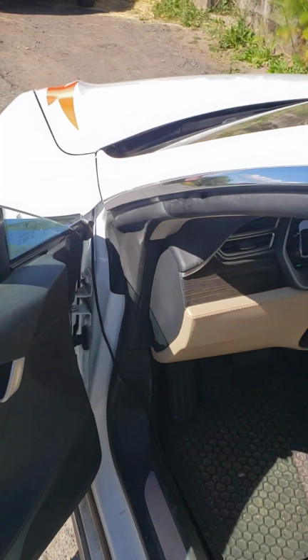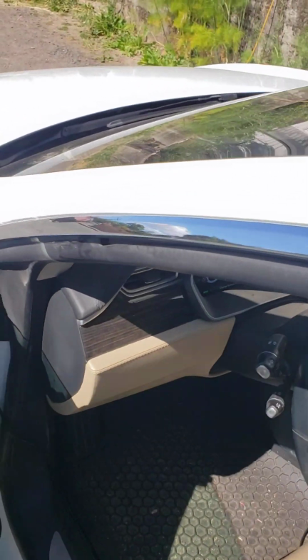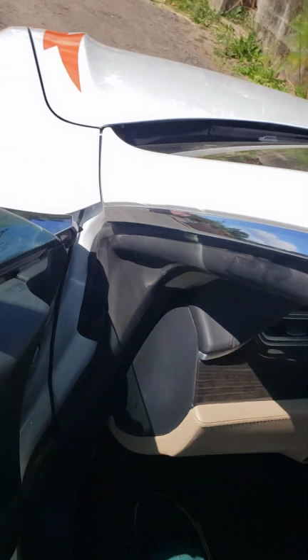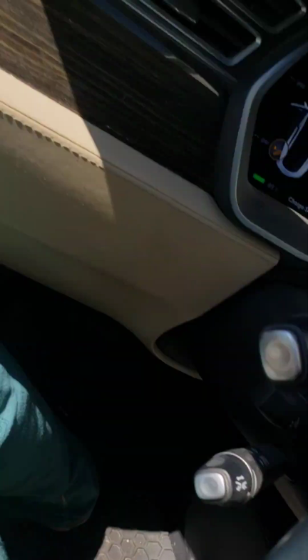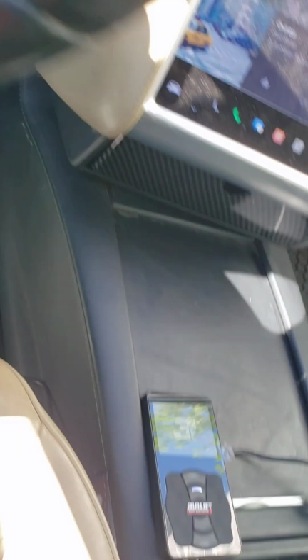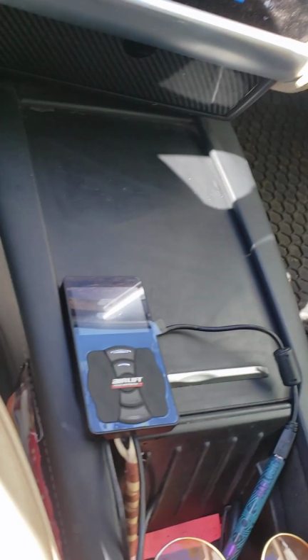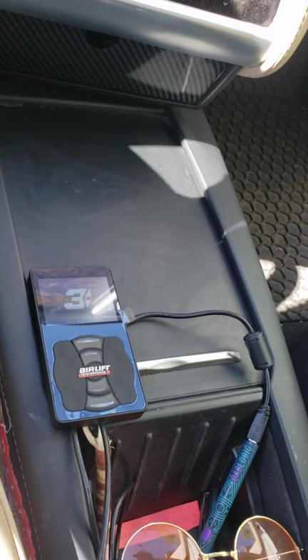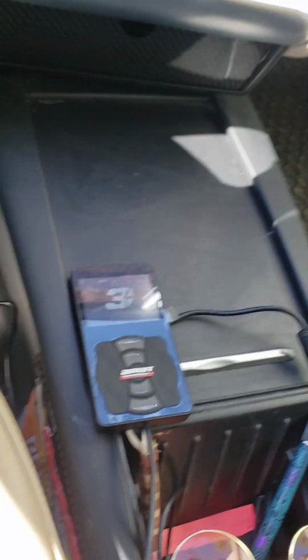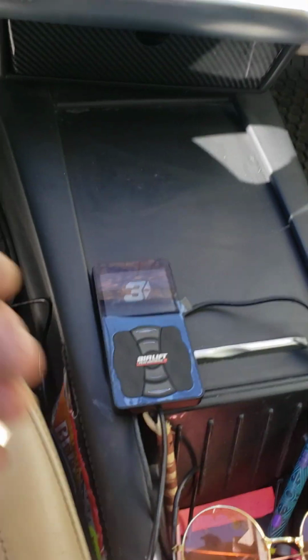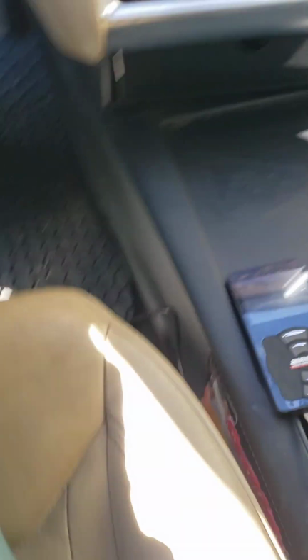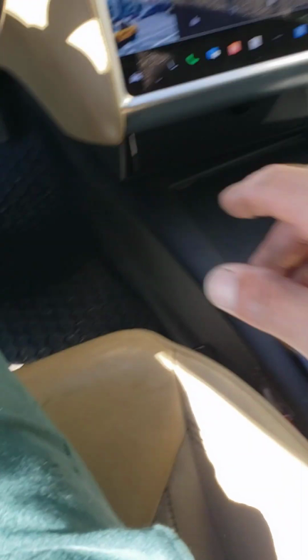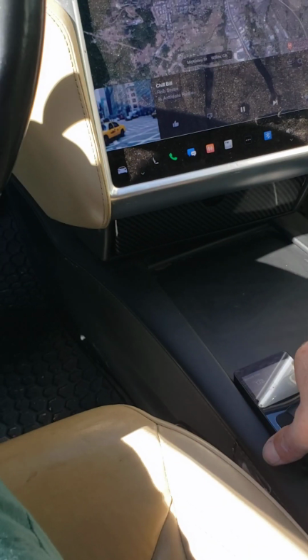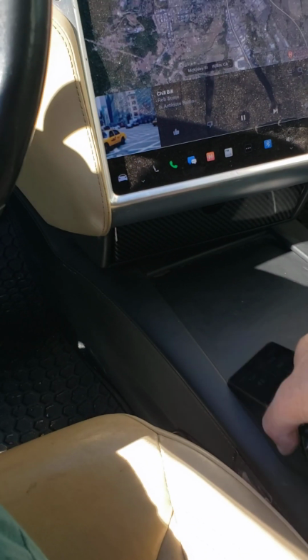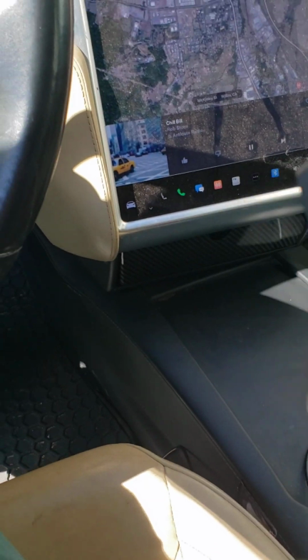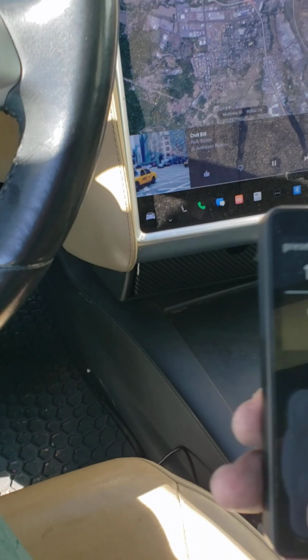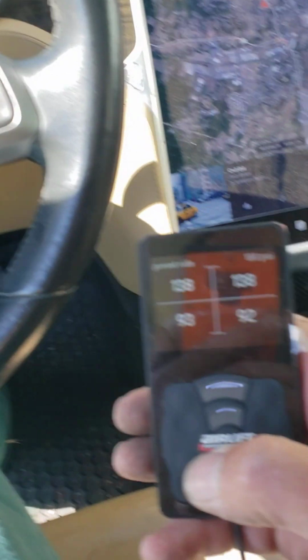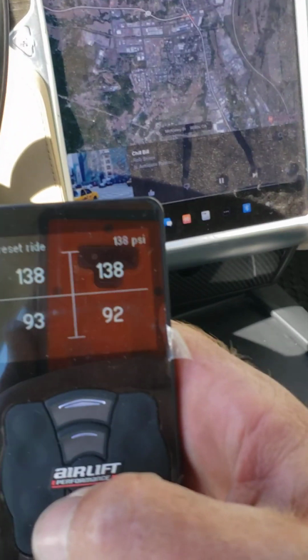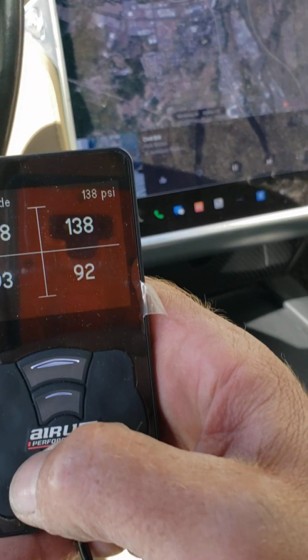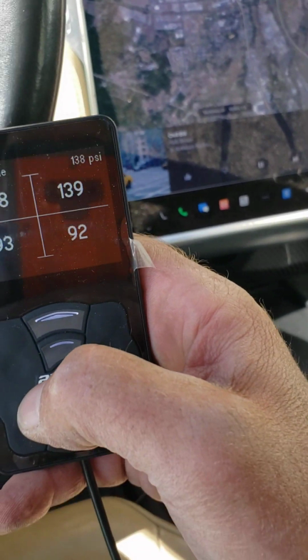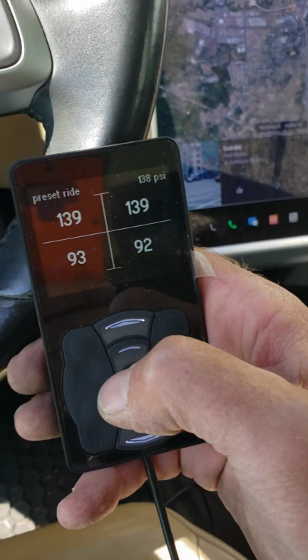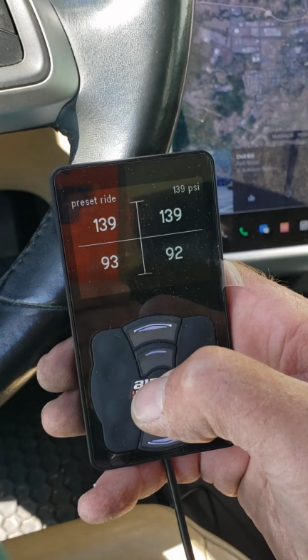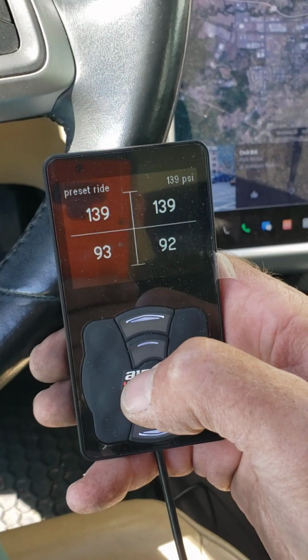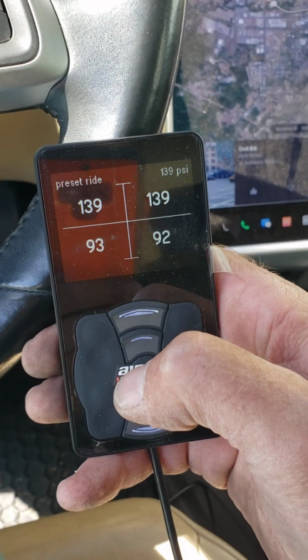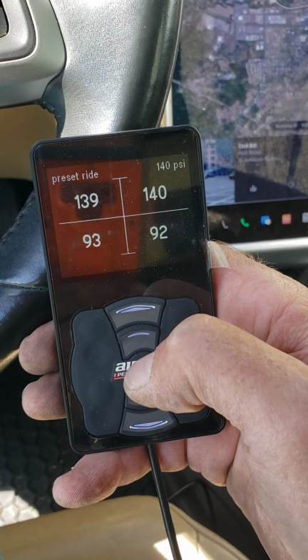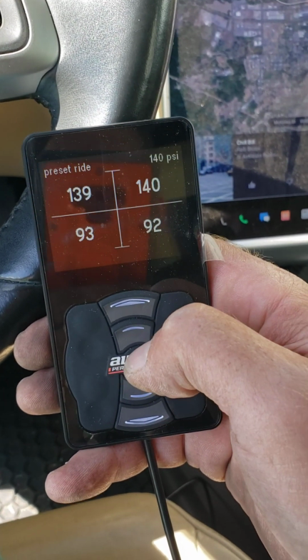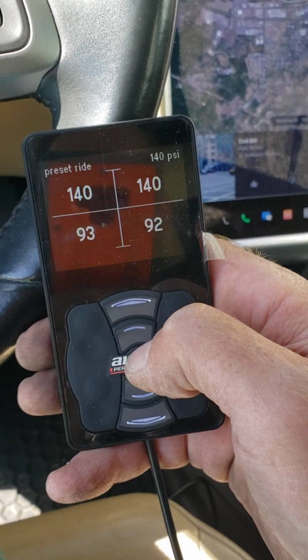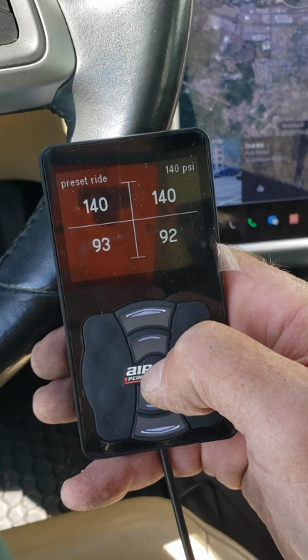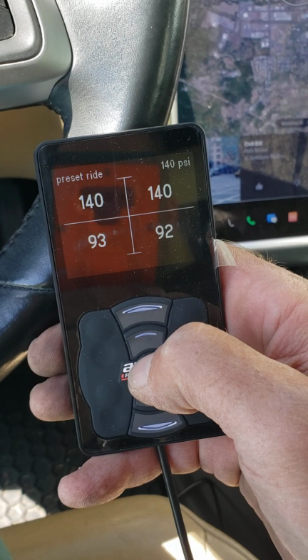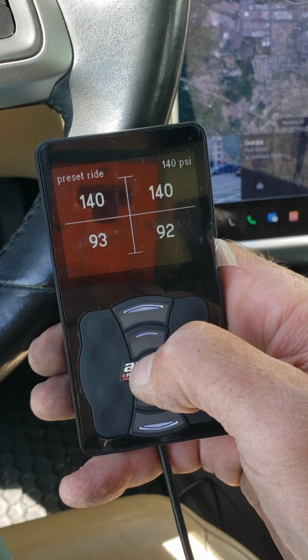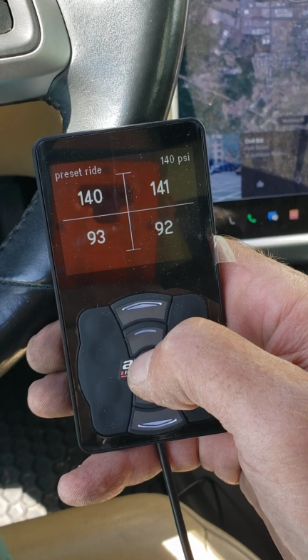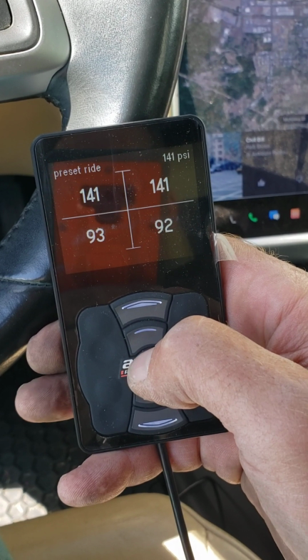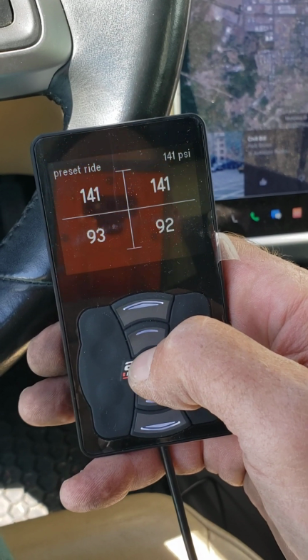So now the controller should turn on. Oh yes! Compressor's powering up. It's already got back to its preset ride height.